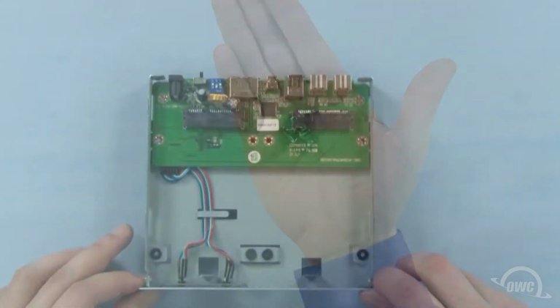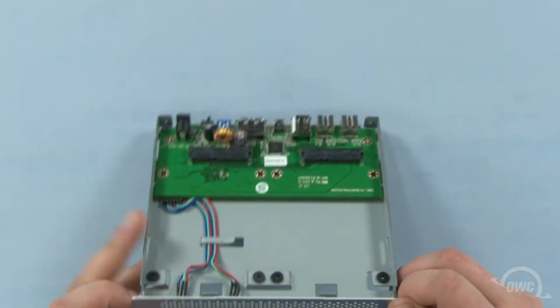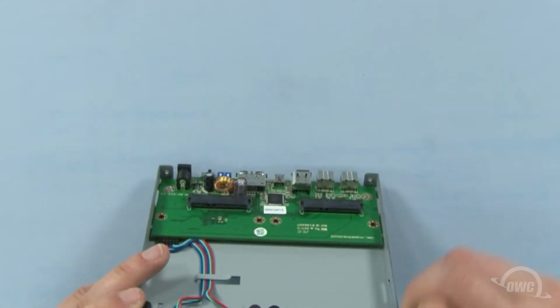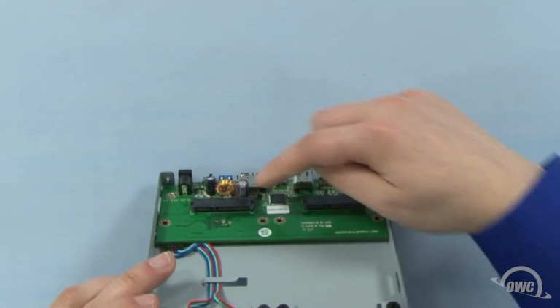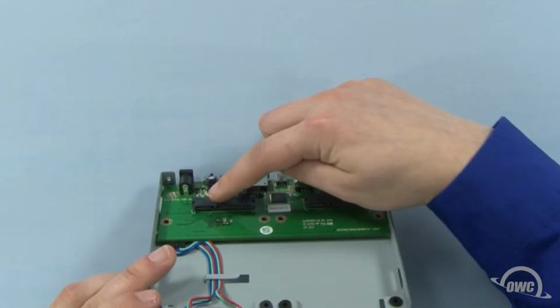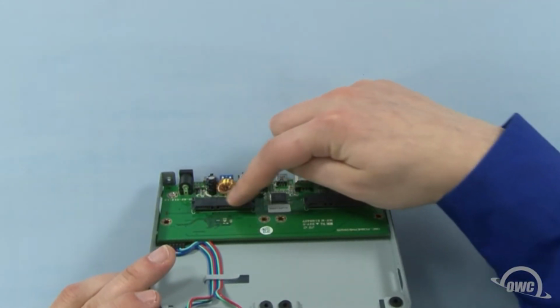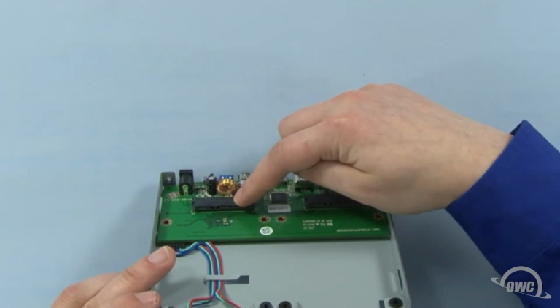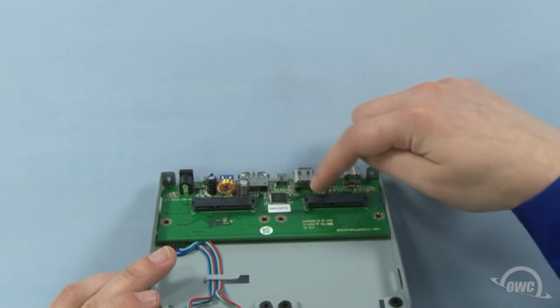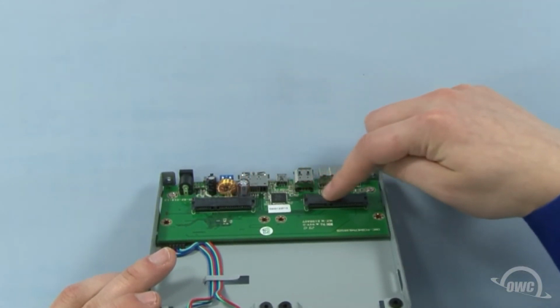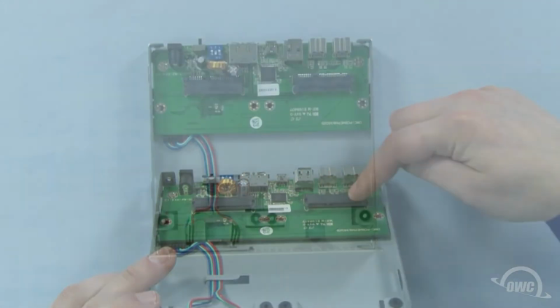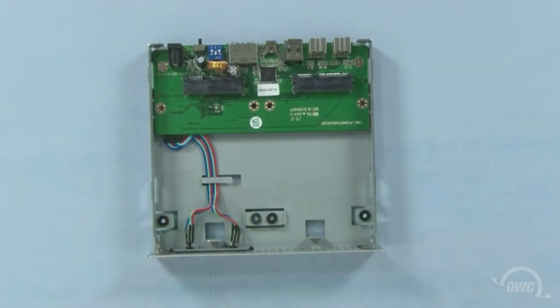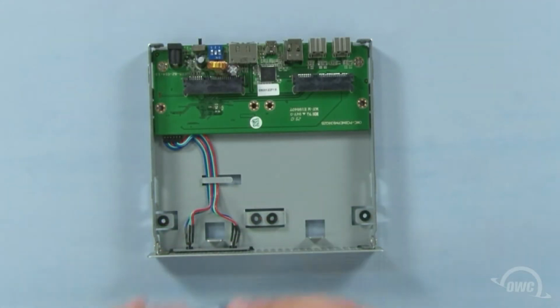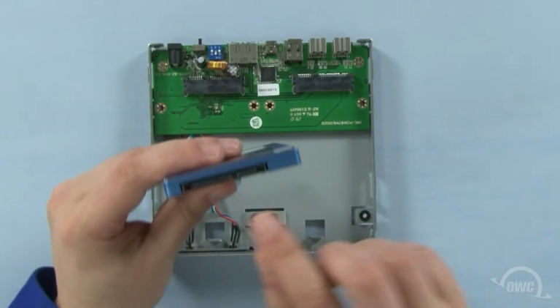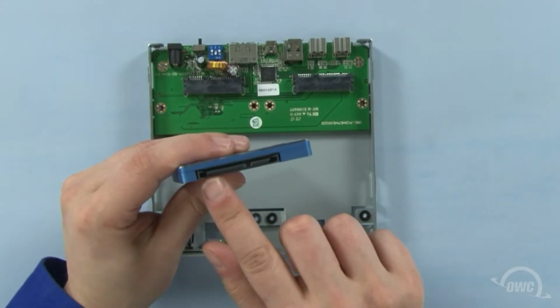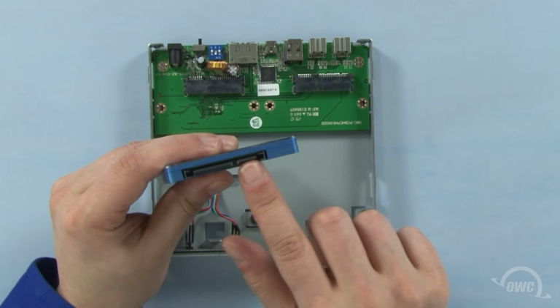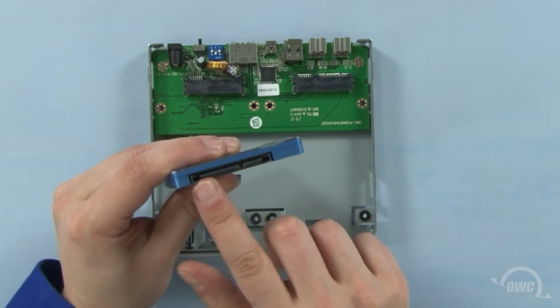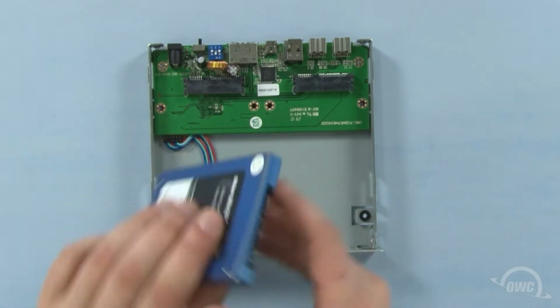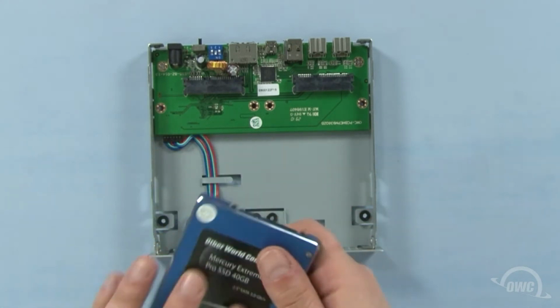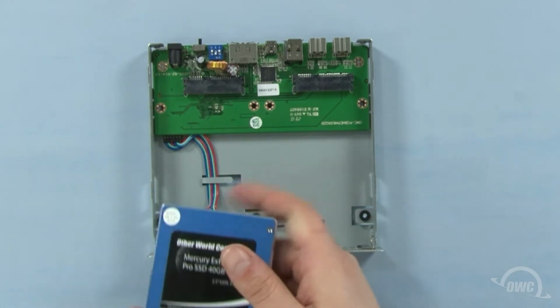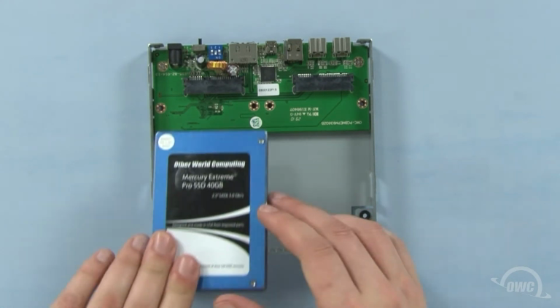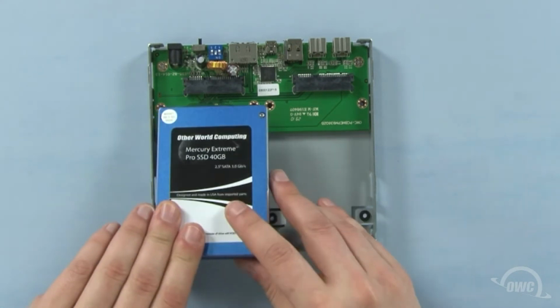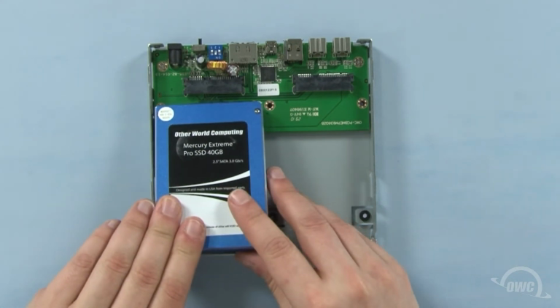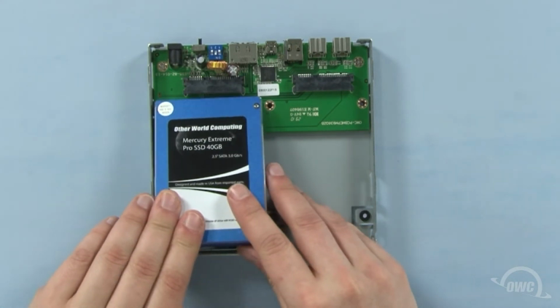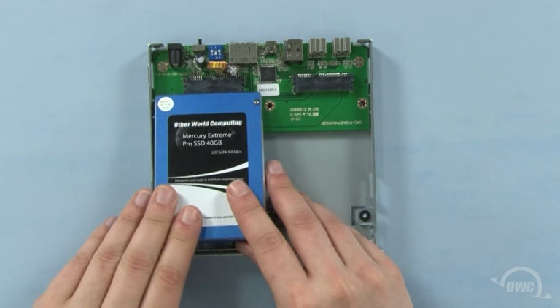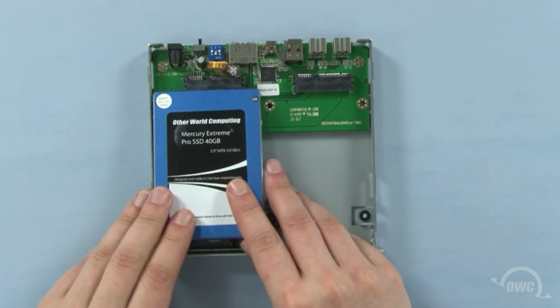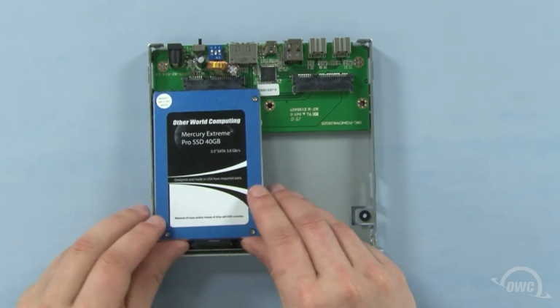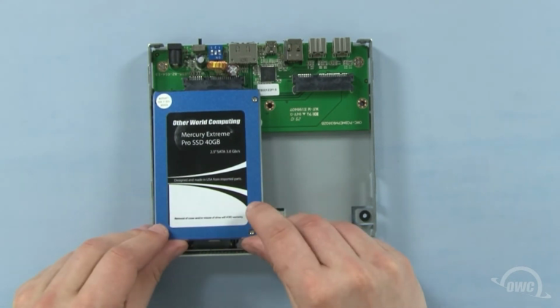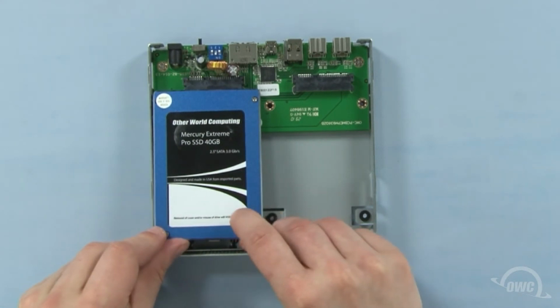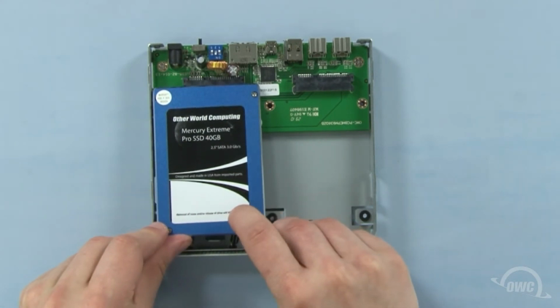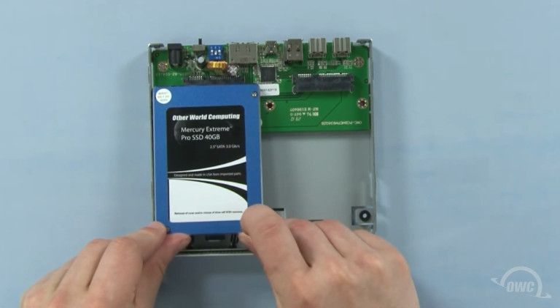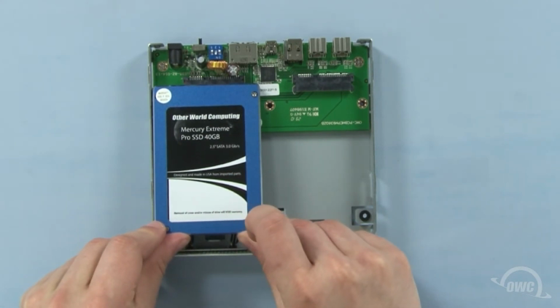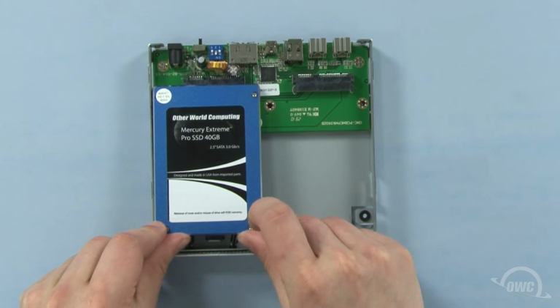On the bridgeboard, you'll see a pair of SATA ports. These correspond to the SATA connectors on the drives. Slide each drive into place, making sure that the connectors are firmly attached.